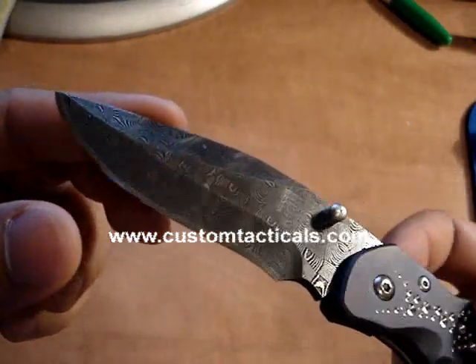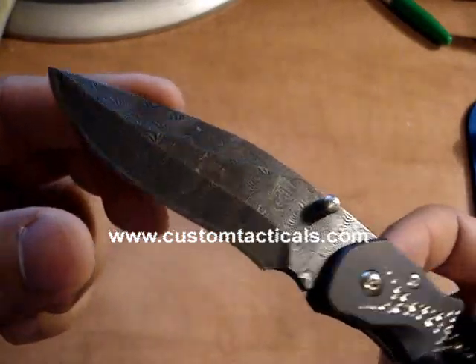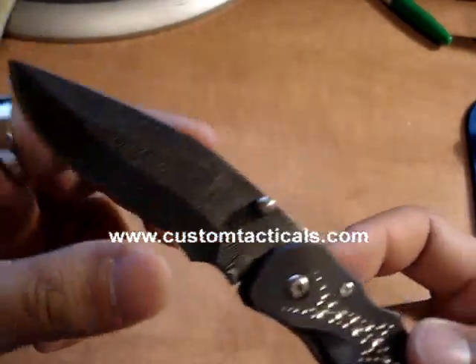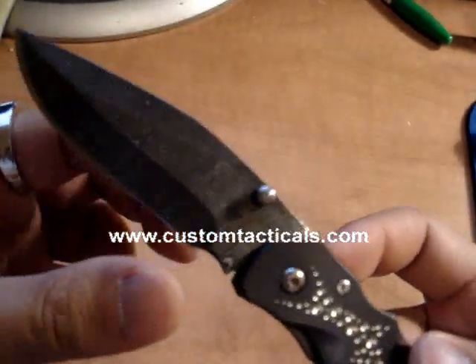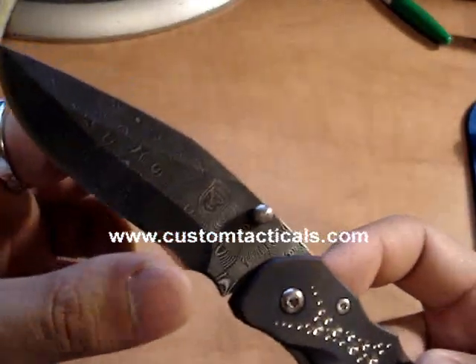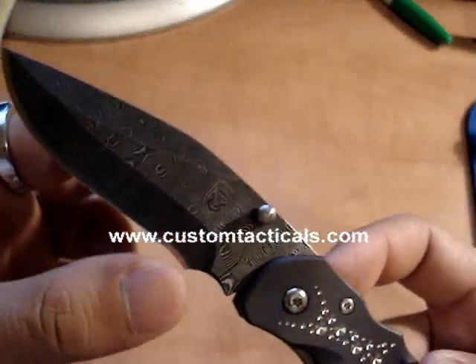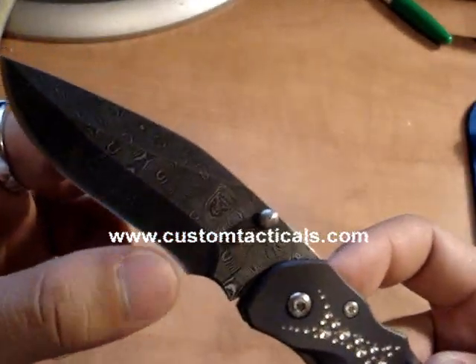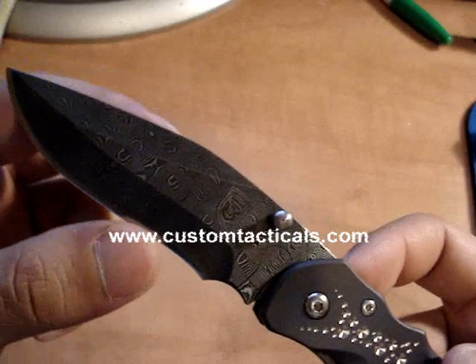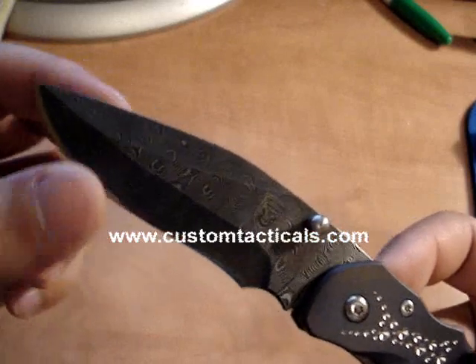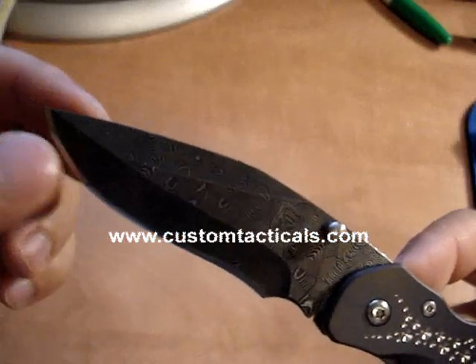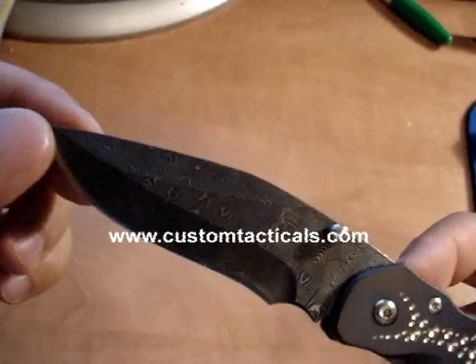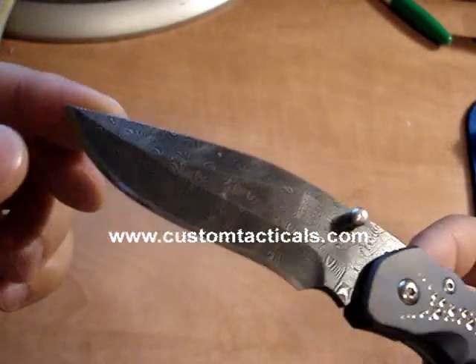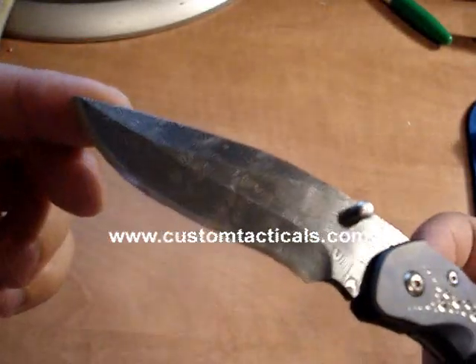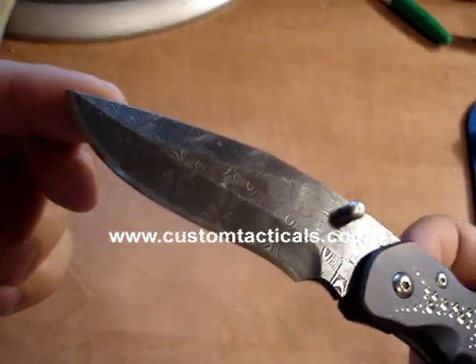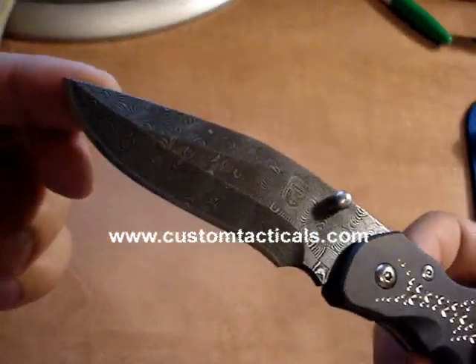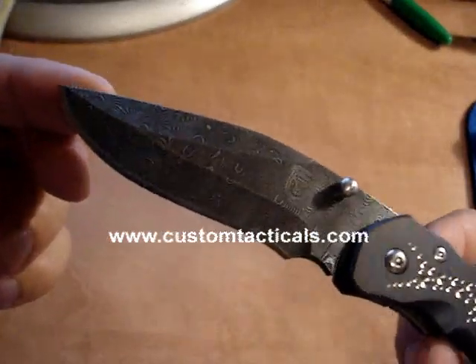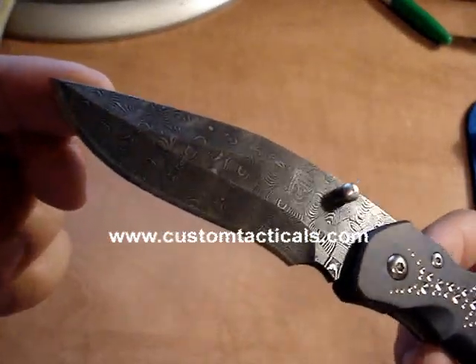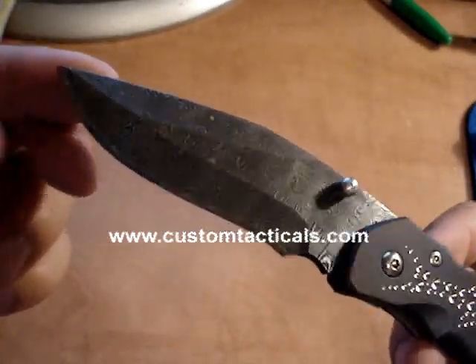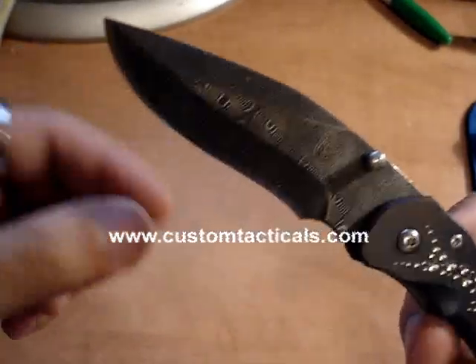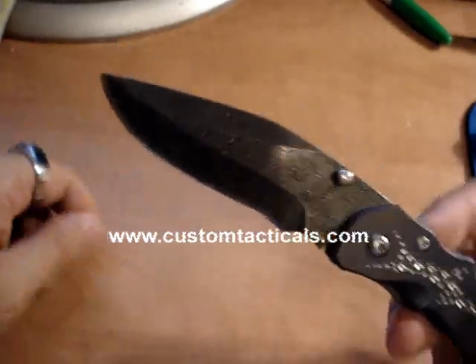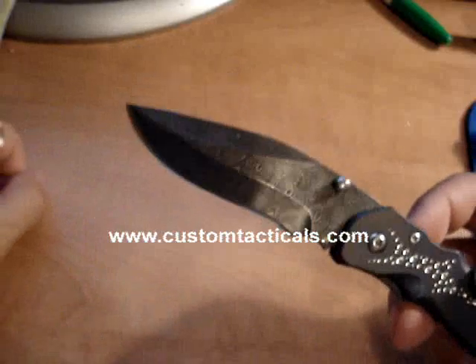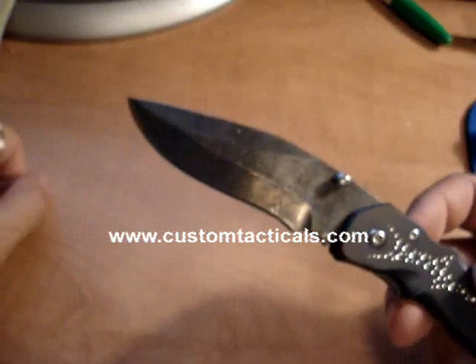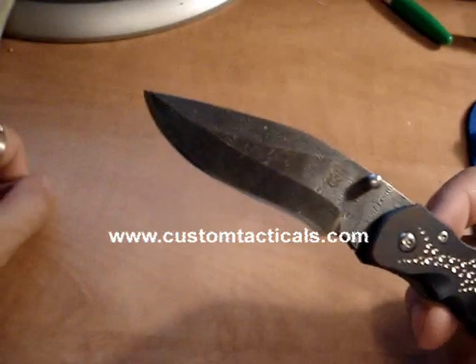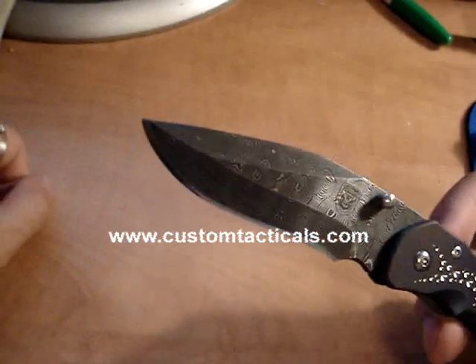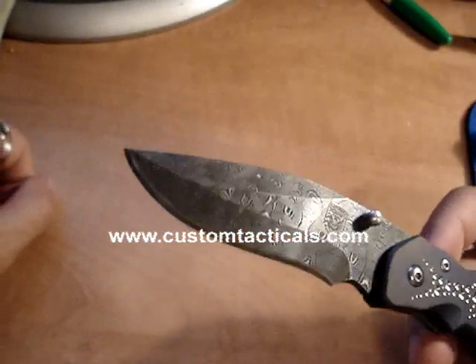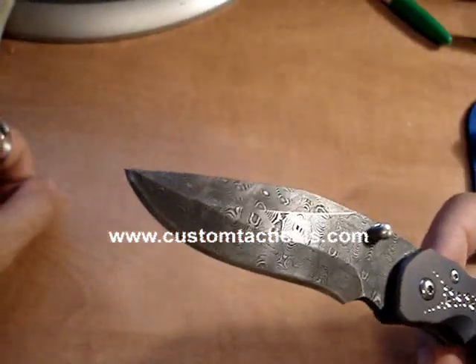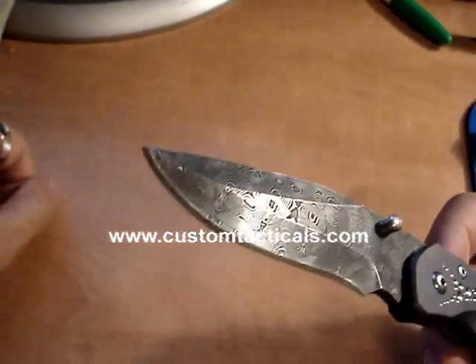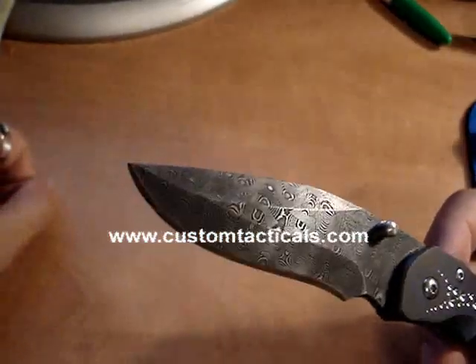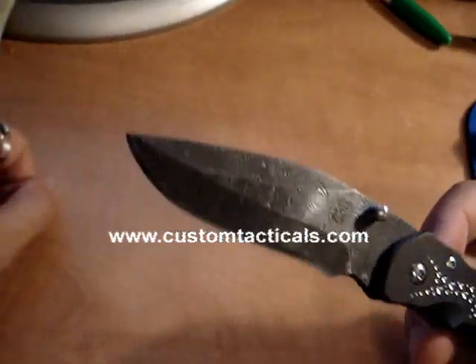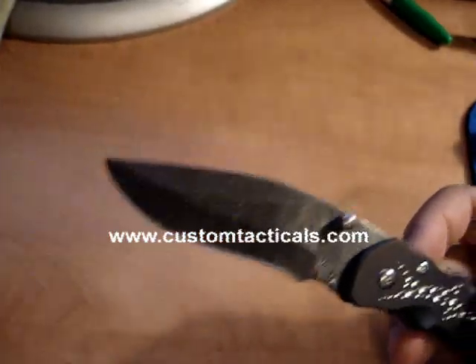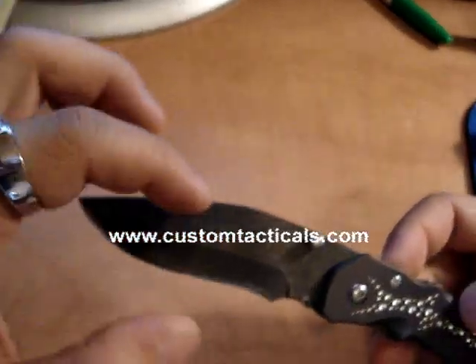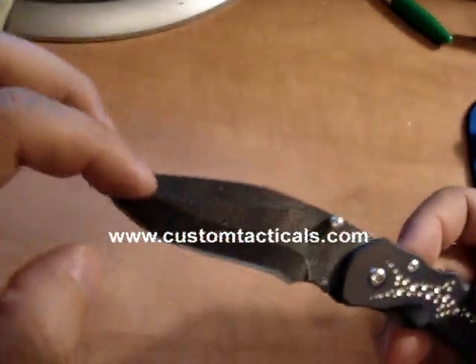The Sirocco has a really nice recurve blade that Matt really likes to do. A lot of his knives are recurves, and he does some really cool grinds with them.